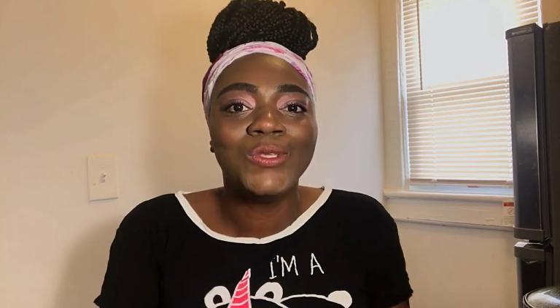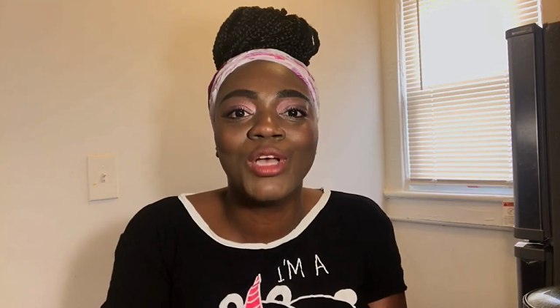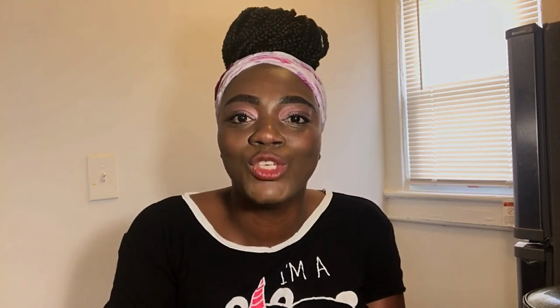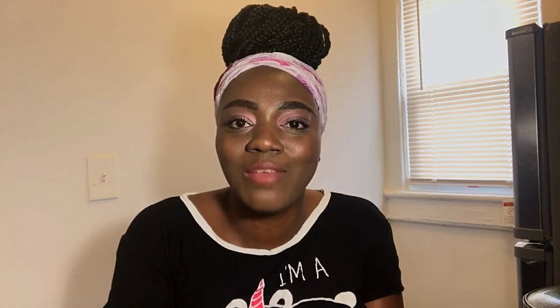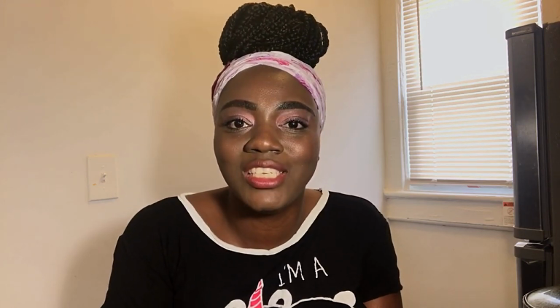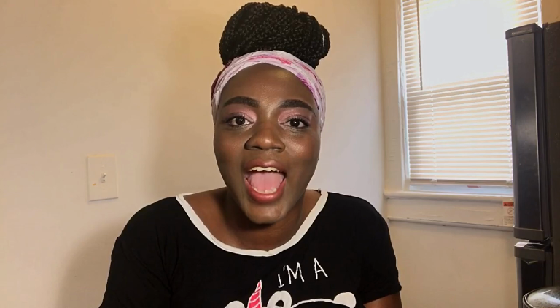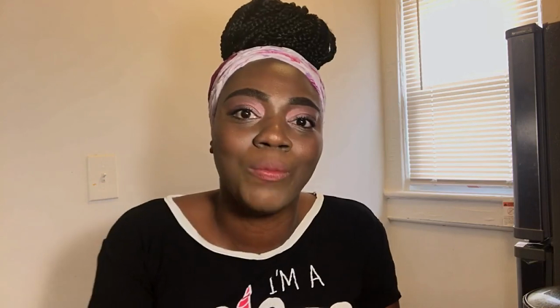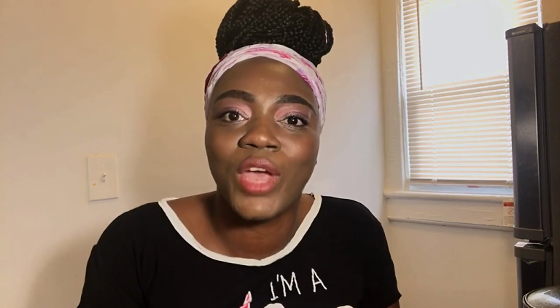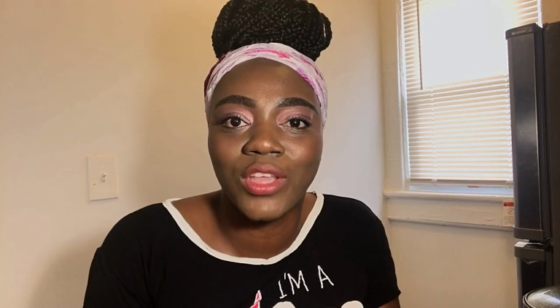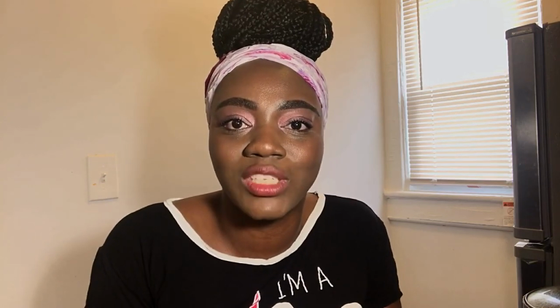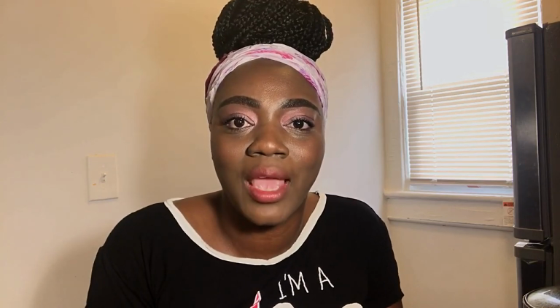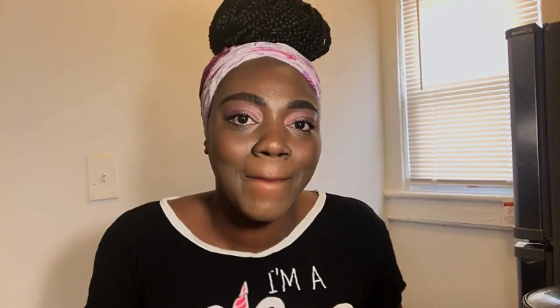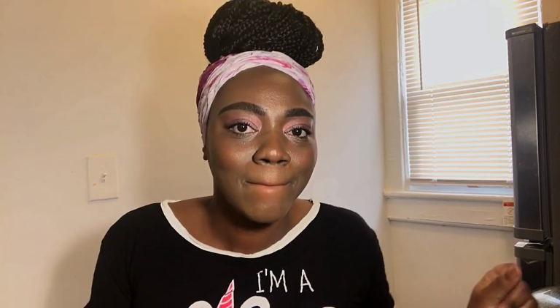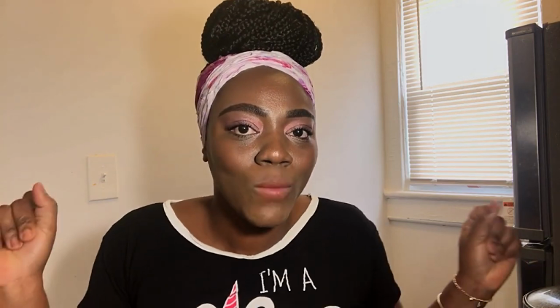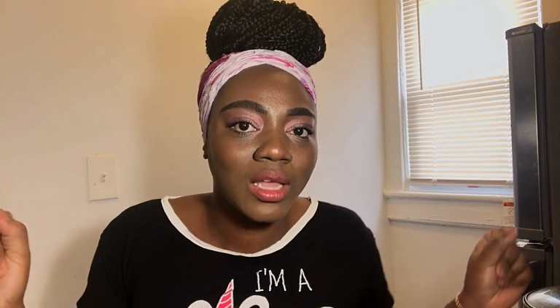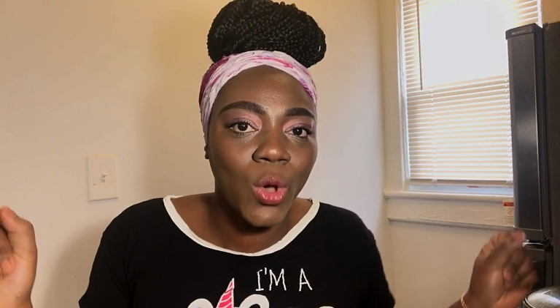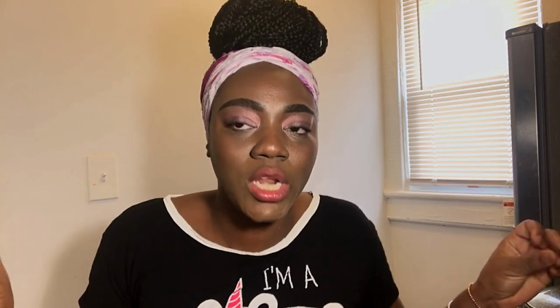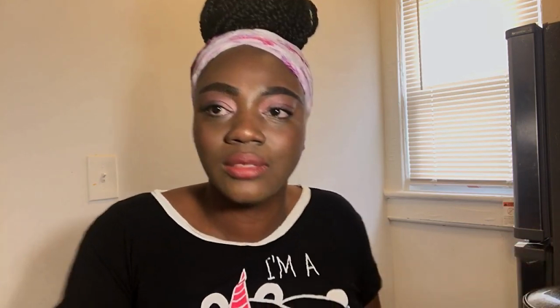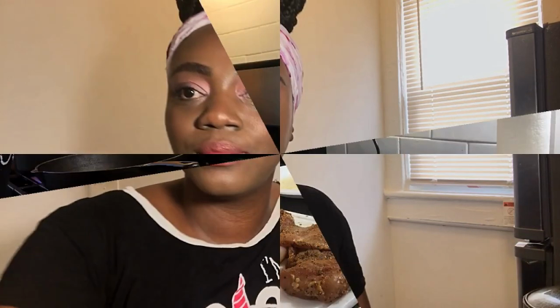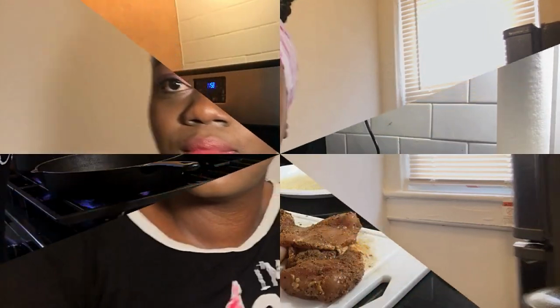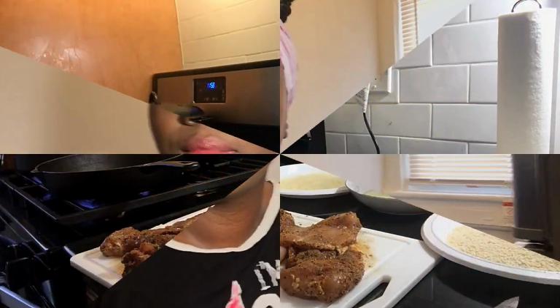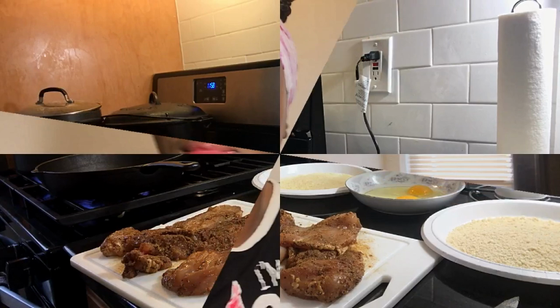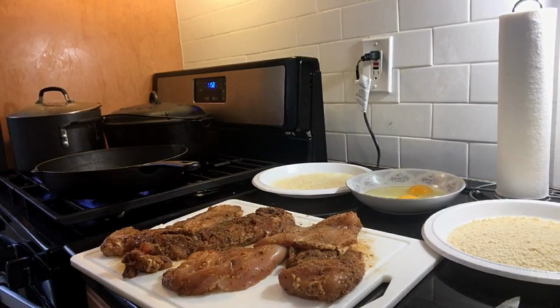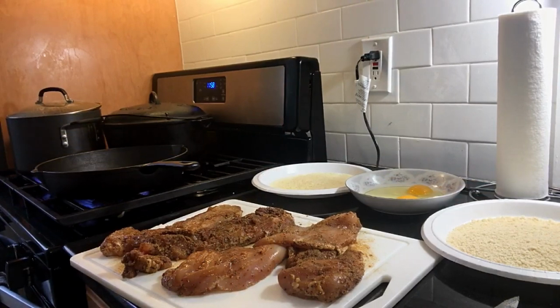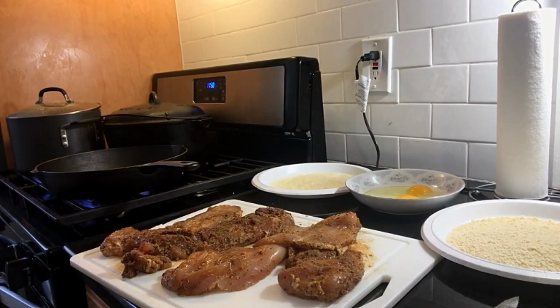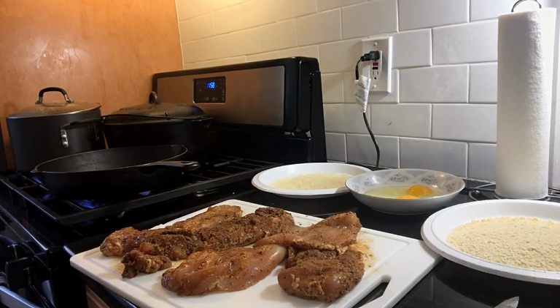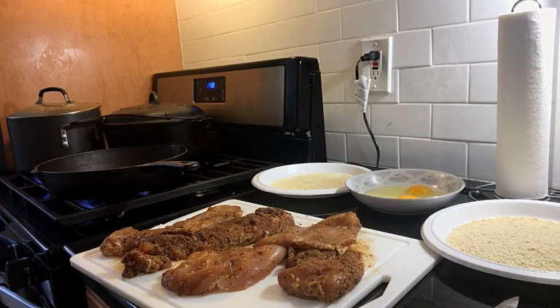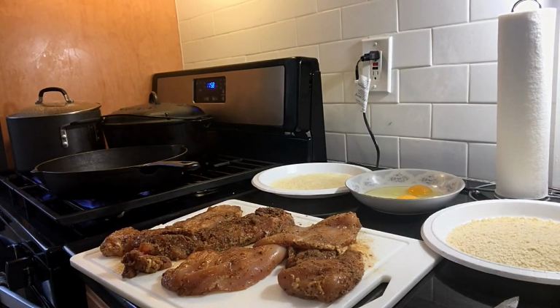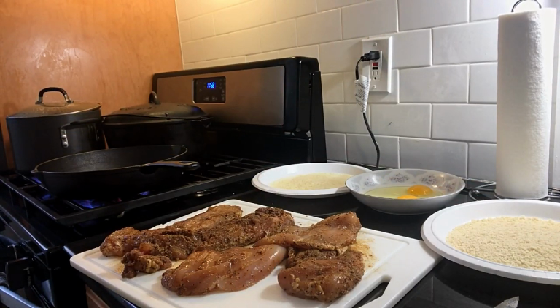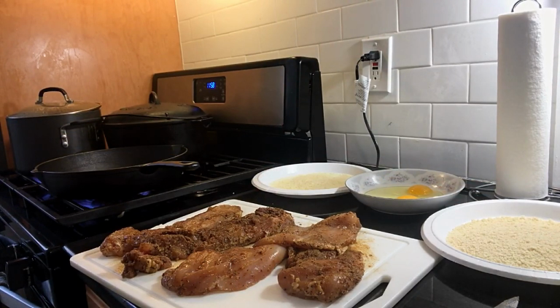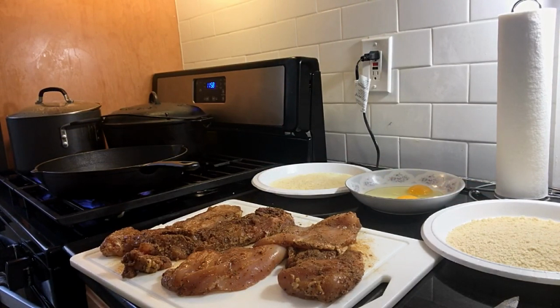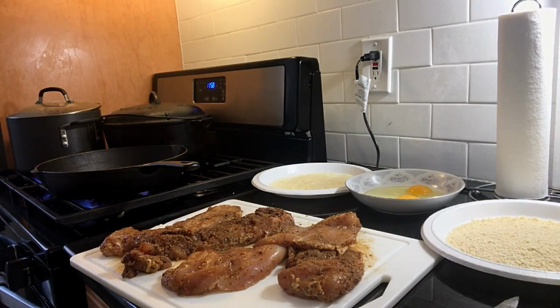Thank you so much for joining me today. I hope that you enjoy this recipe. Welcome aboard! Okay, let's get started with our Parmesan Crusted Chicken.